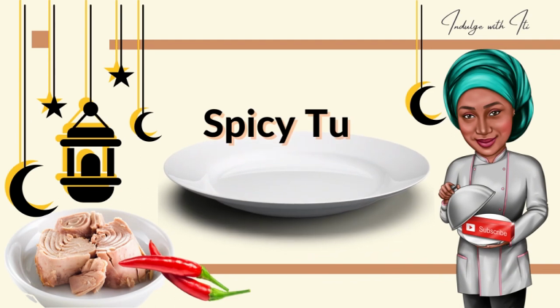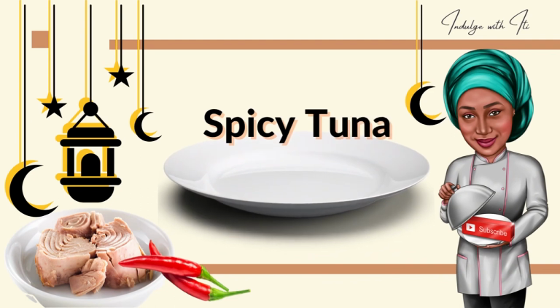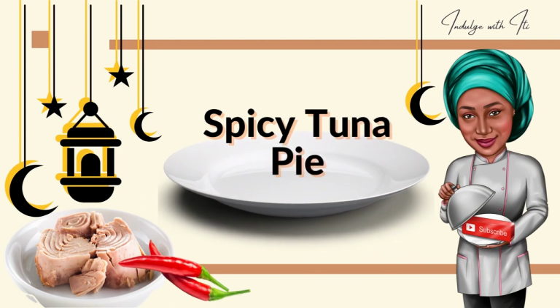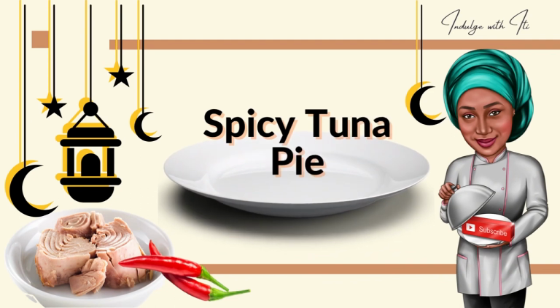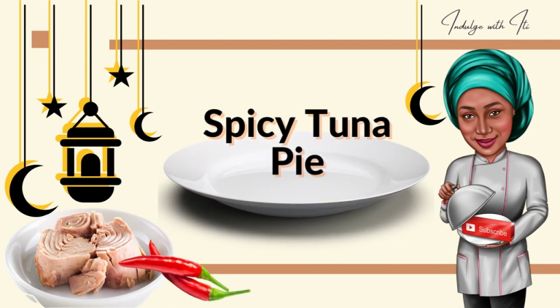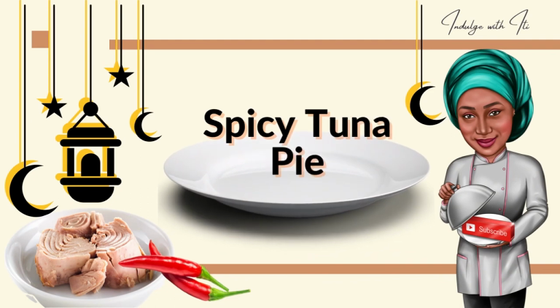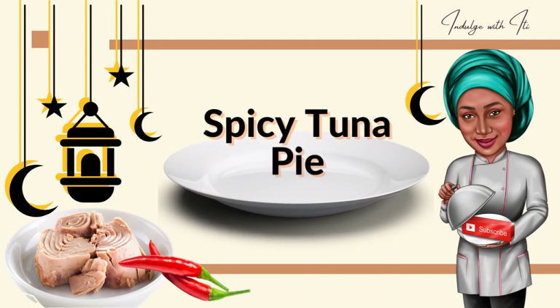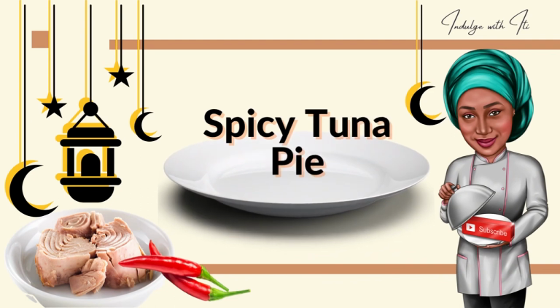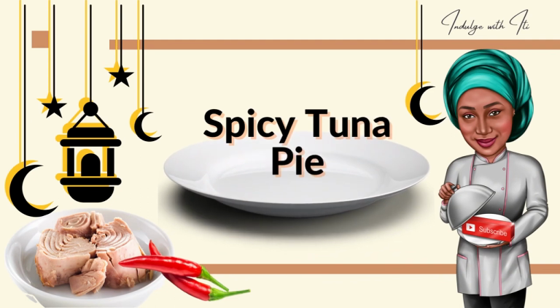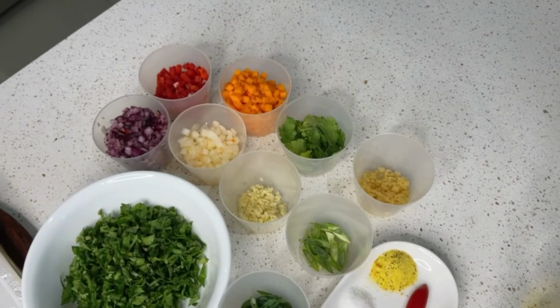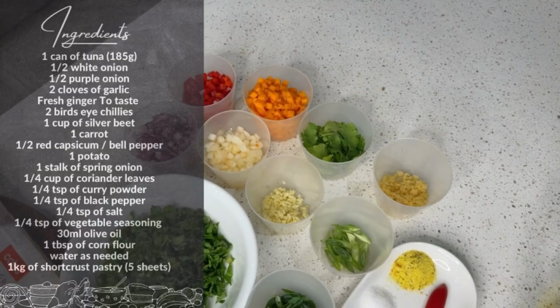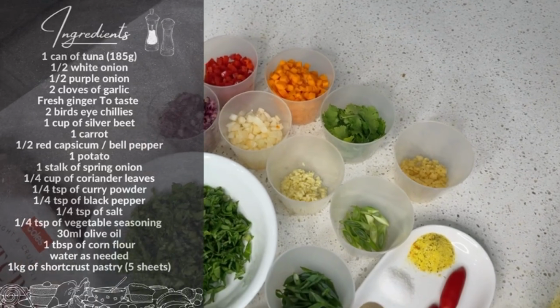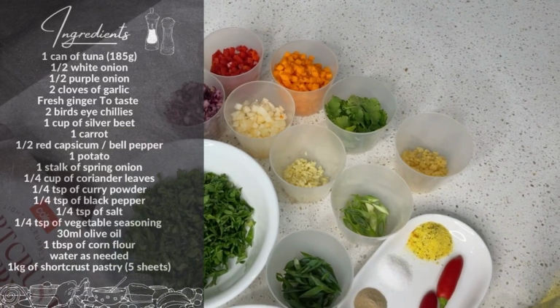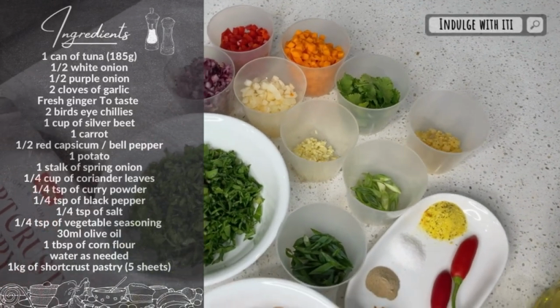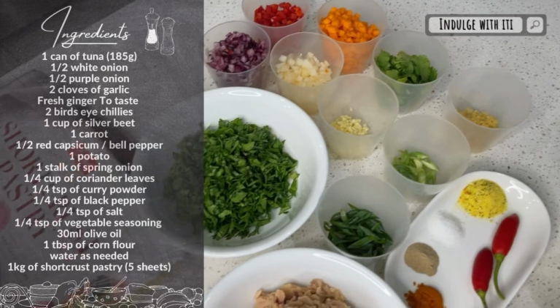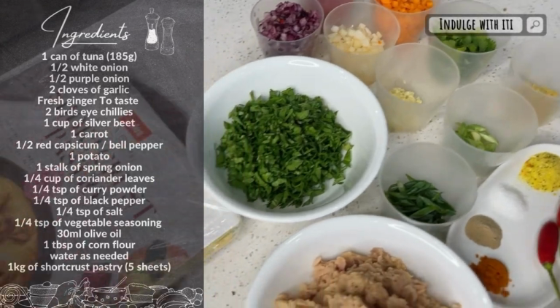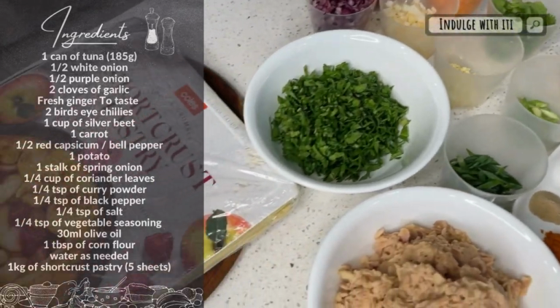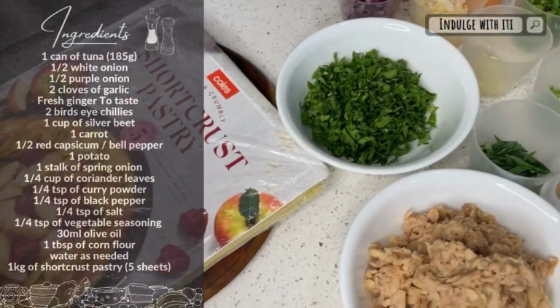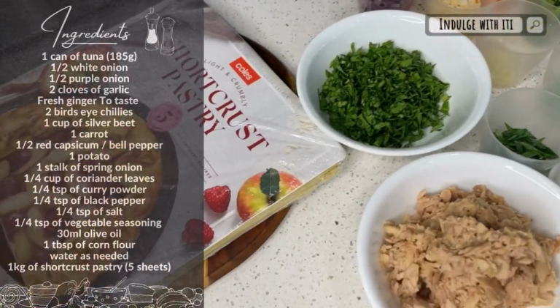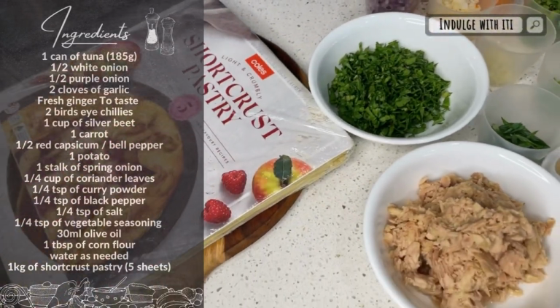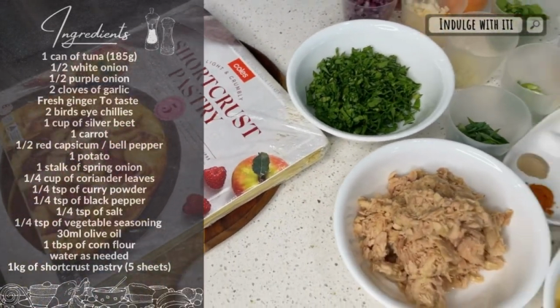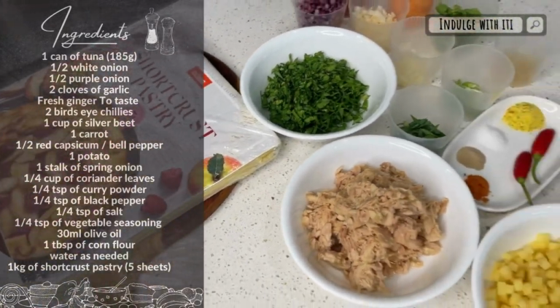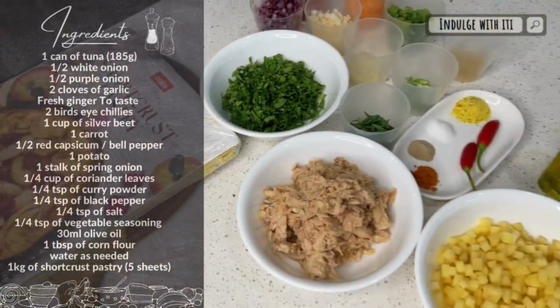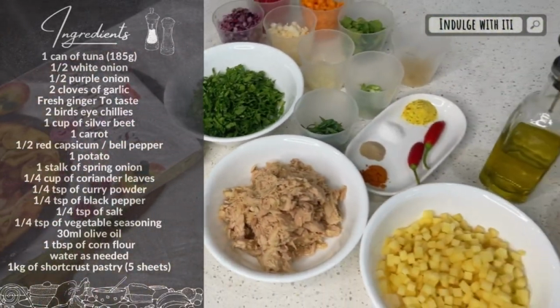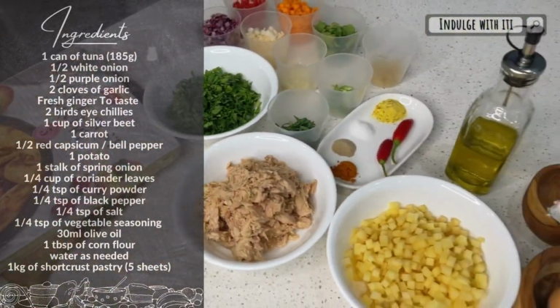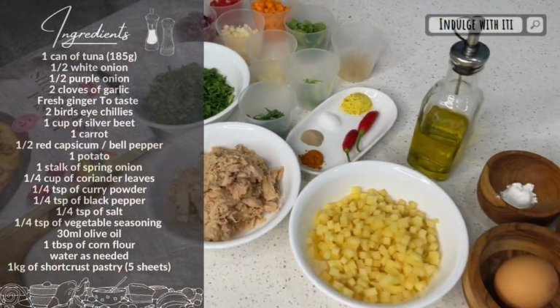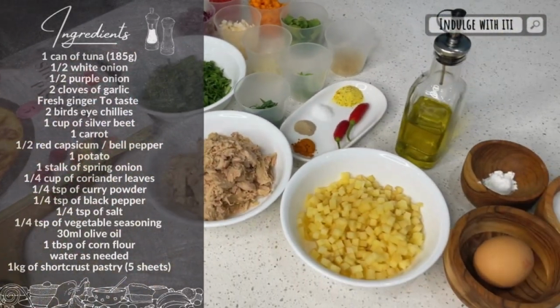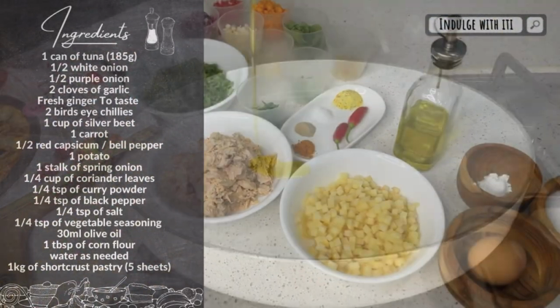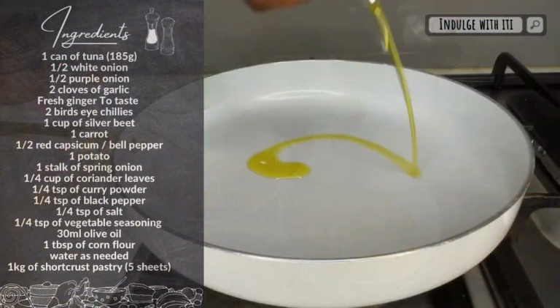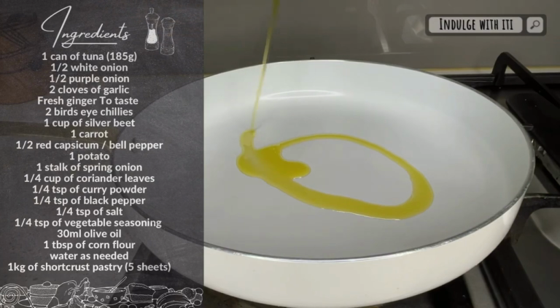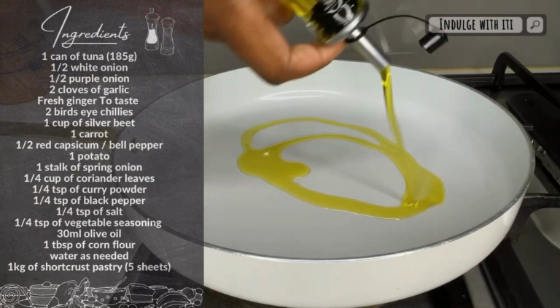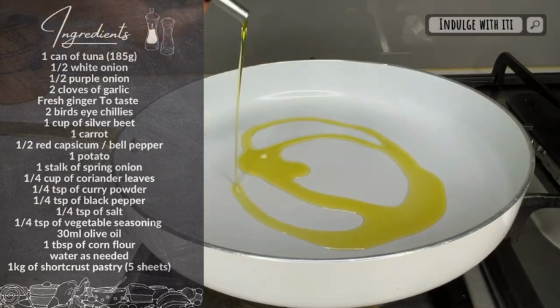Today we are making some spicy tuna pie with some store-bought short crust pastry. Here are all the ingredients and measurements for this recipe. Please go ahead and pause this video and take a screenshot for your convenience.